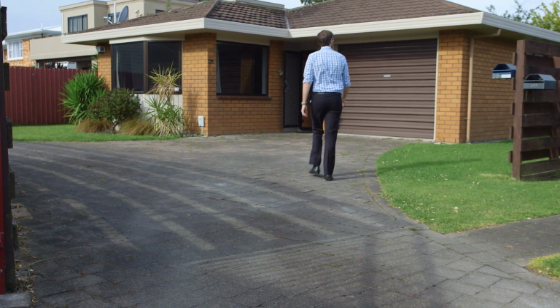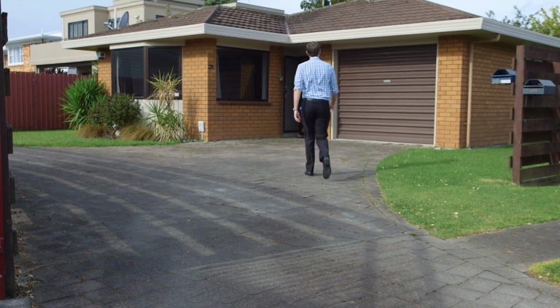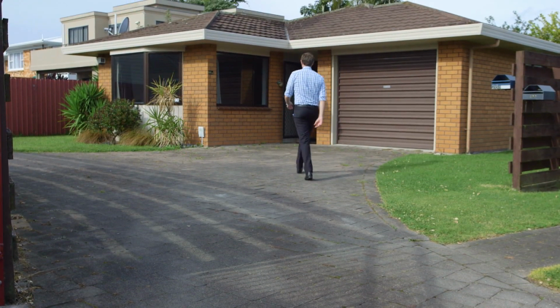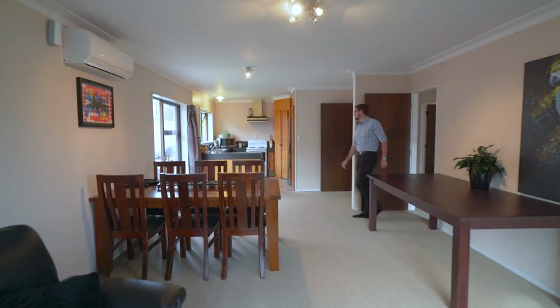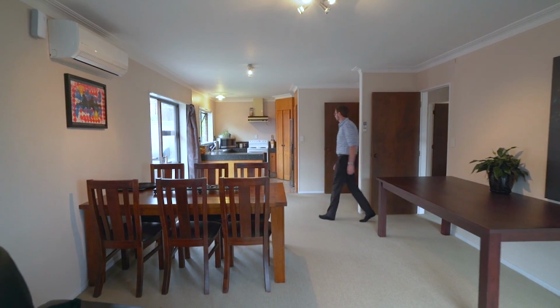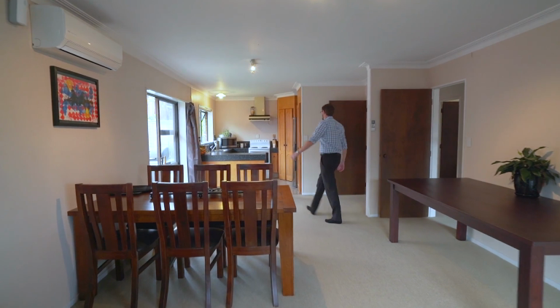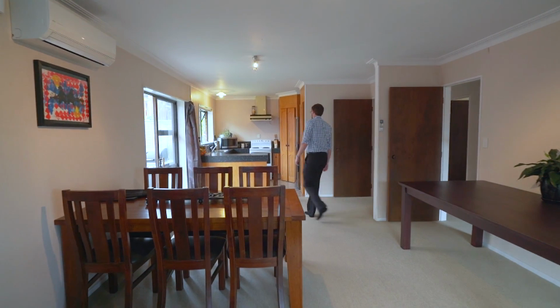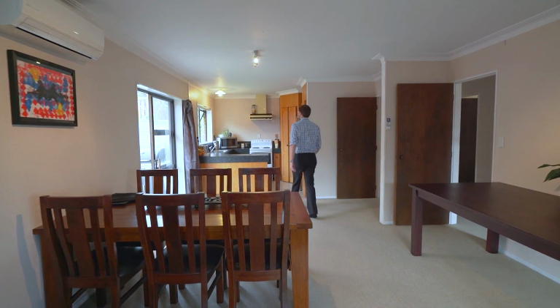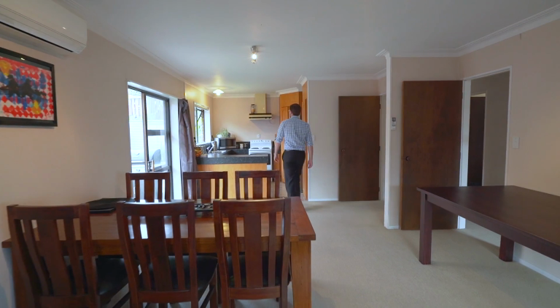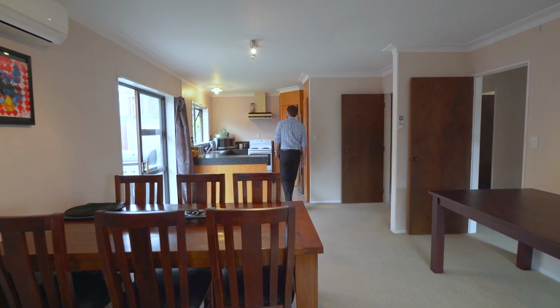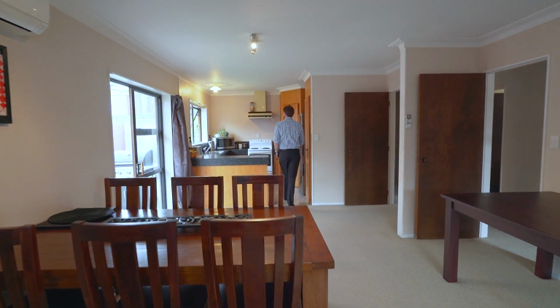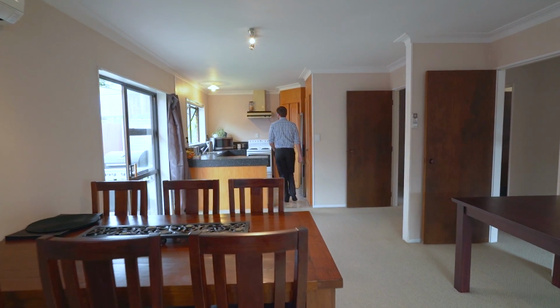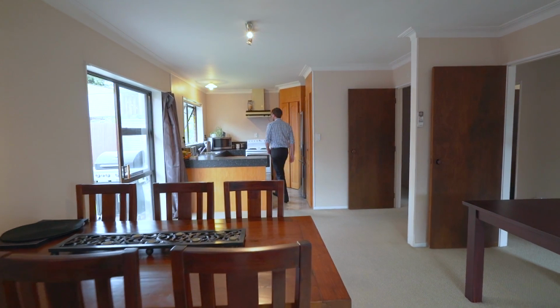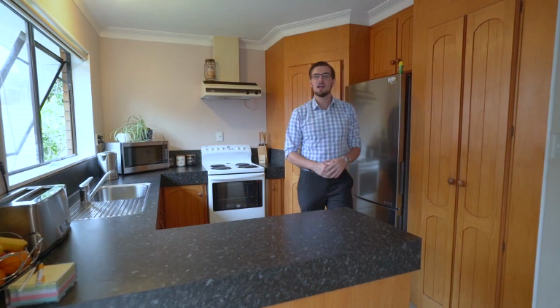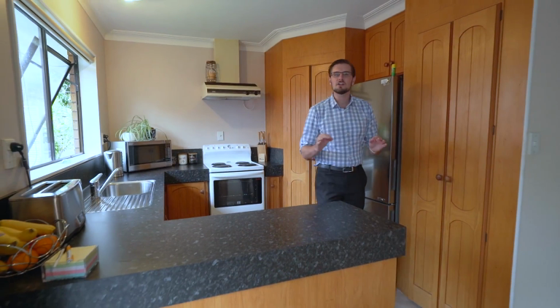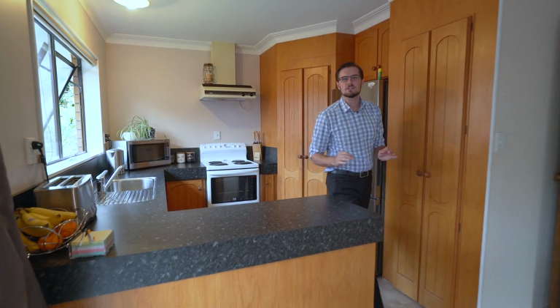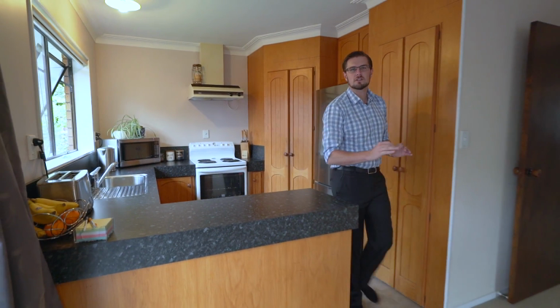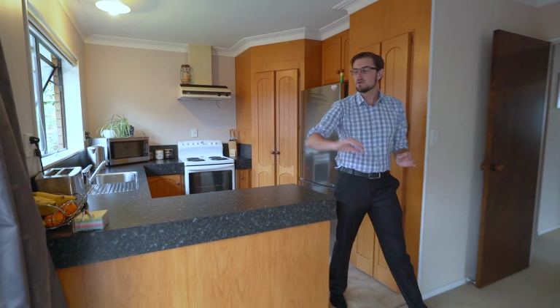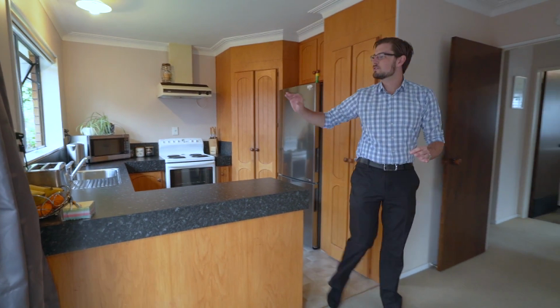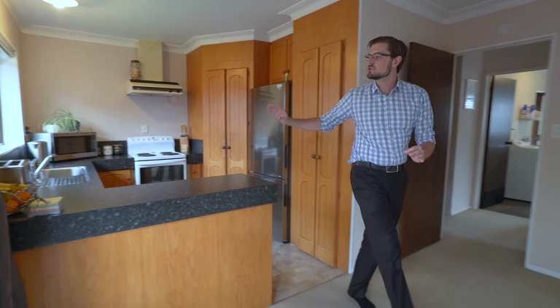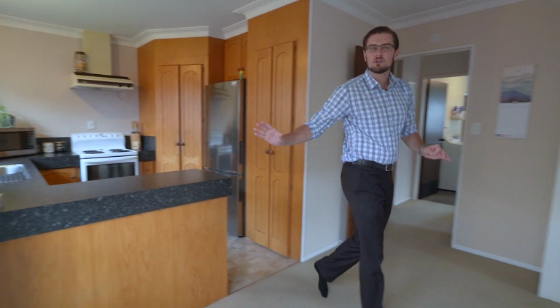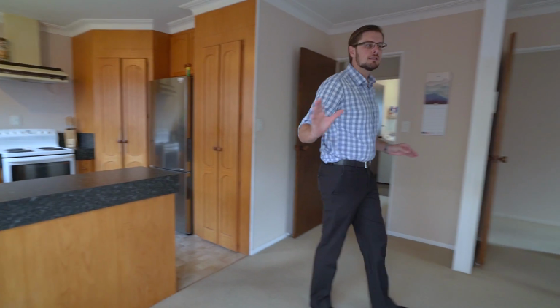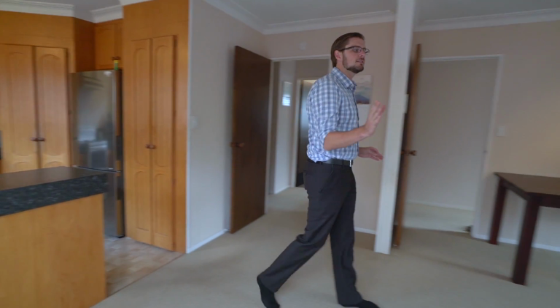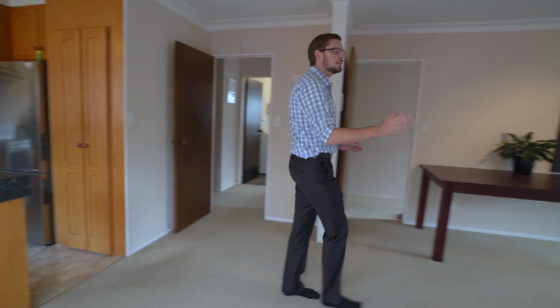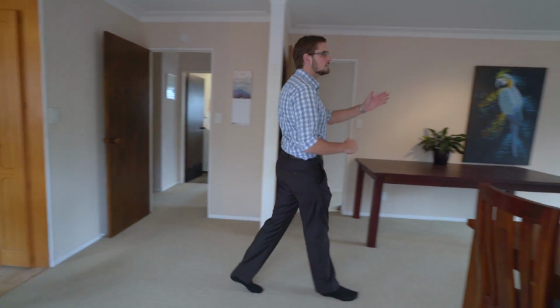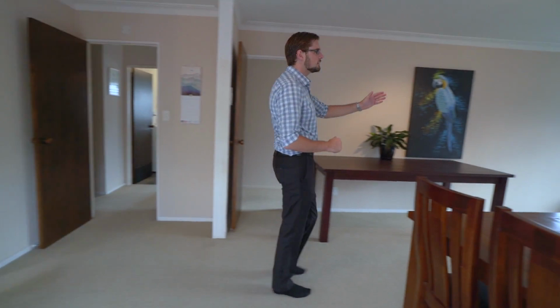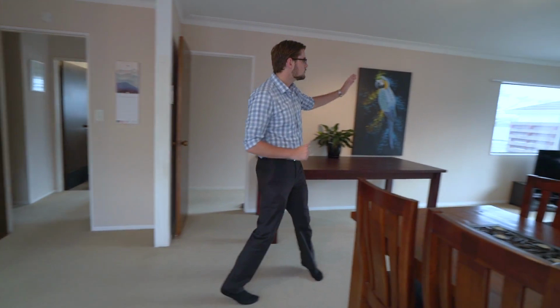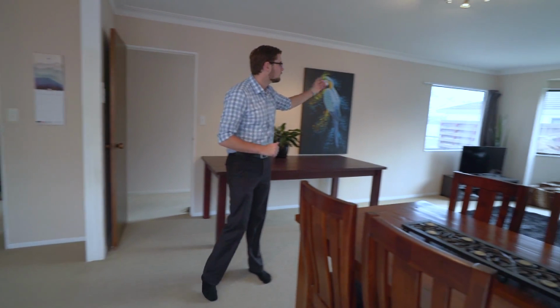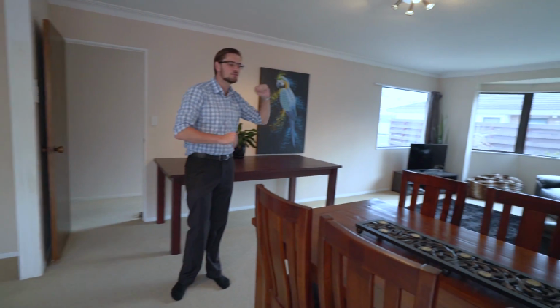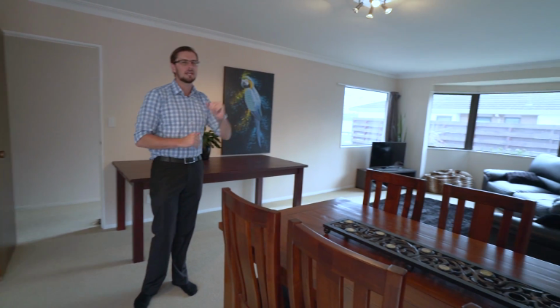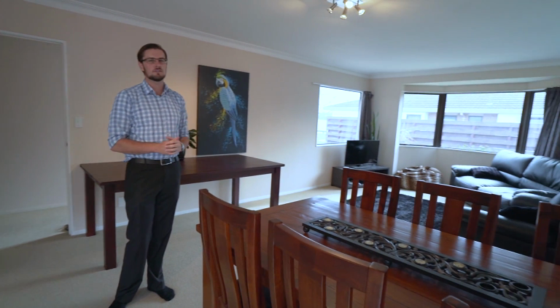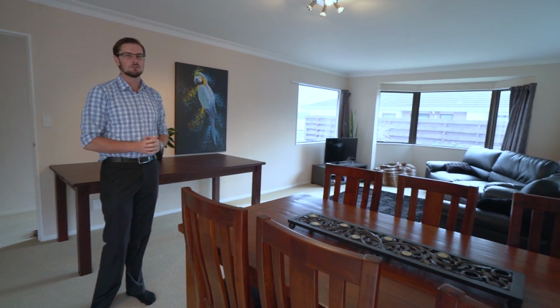Covering 120 square meters, this spacious two-bedroom home has a lot to offer. A great feature of this home is how the kitchen flows into the dining and then into the lounge, where you've got views of that magnificent water.